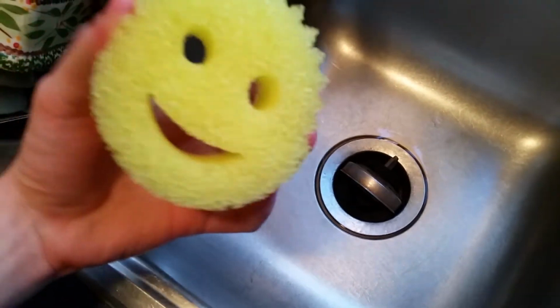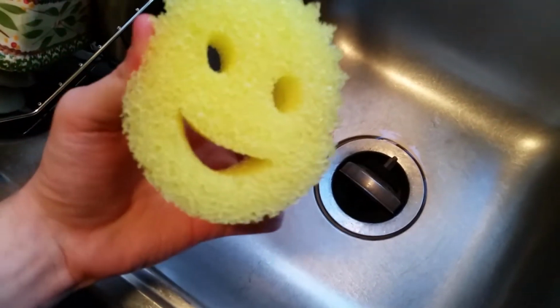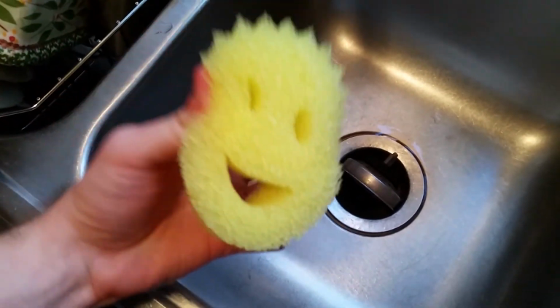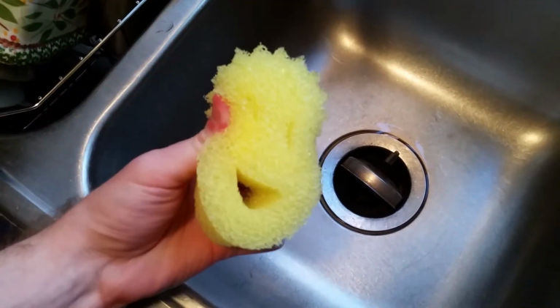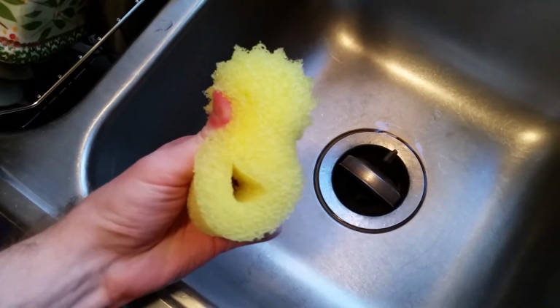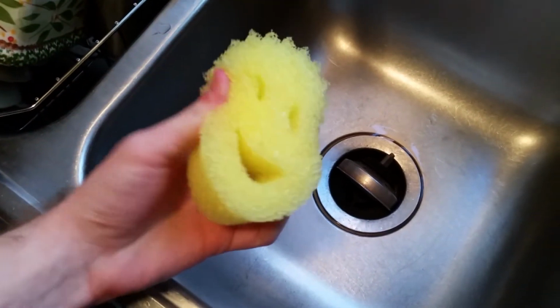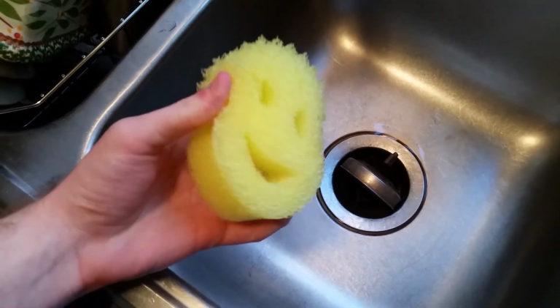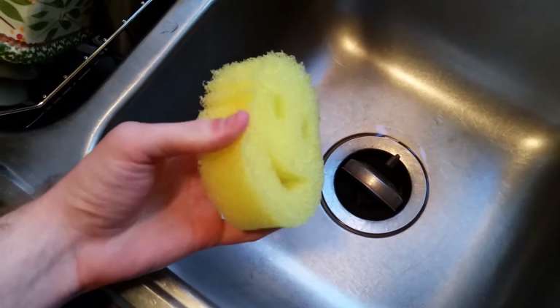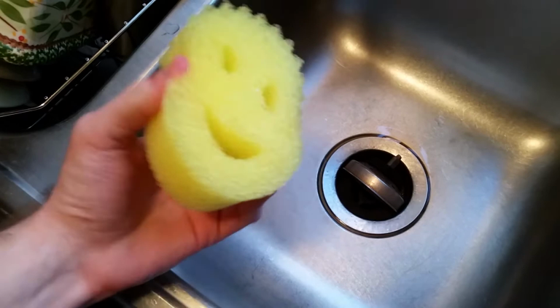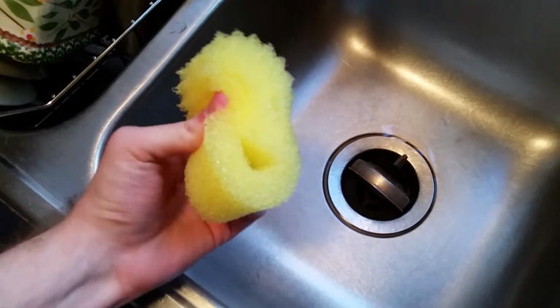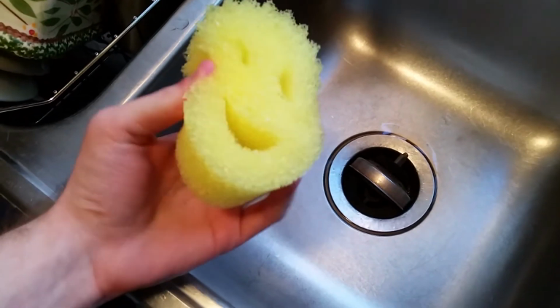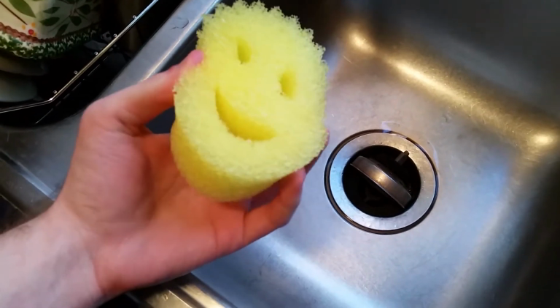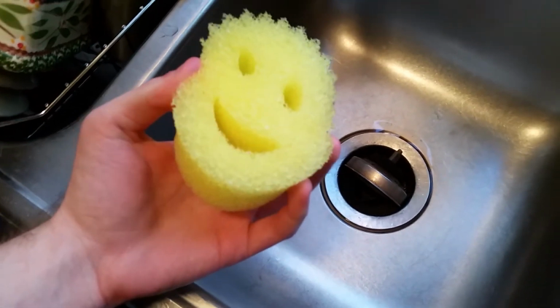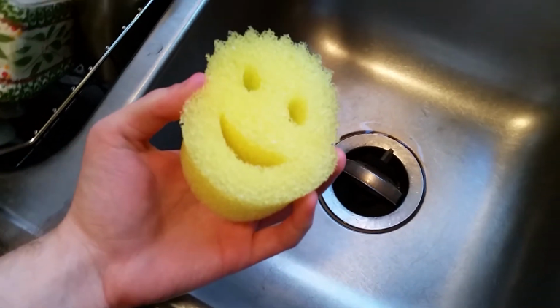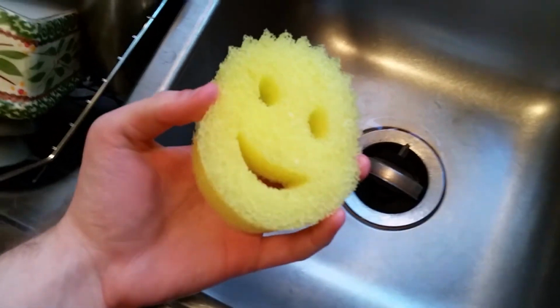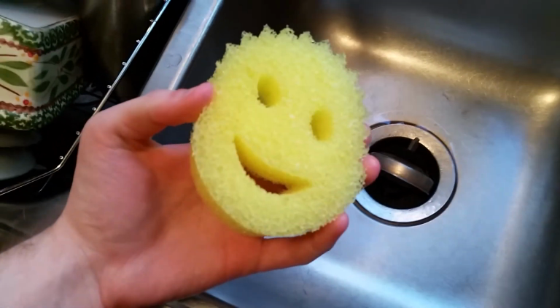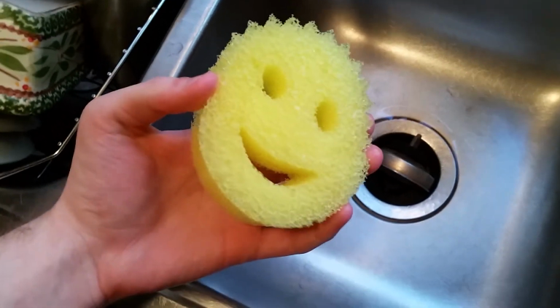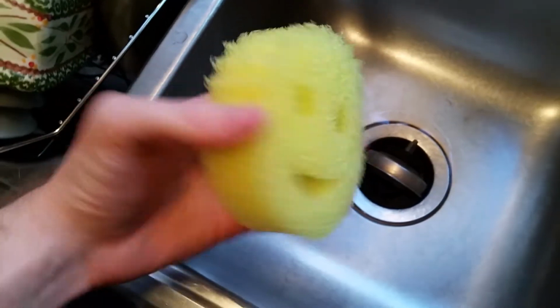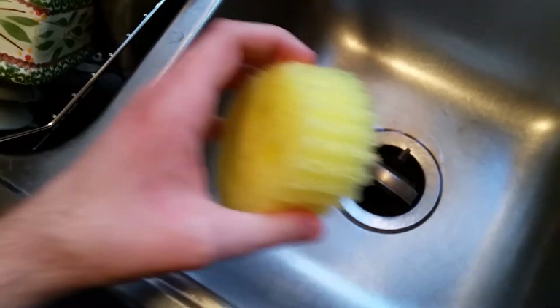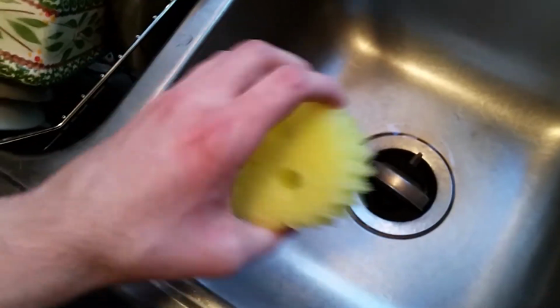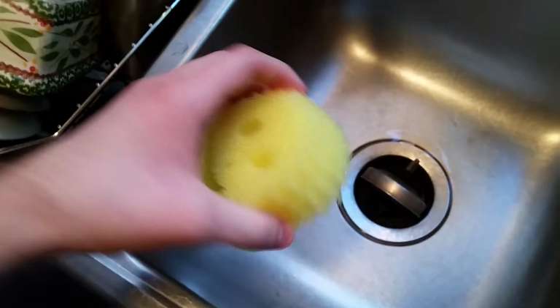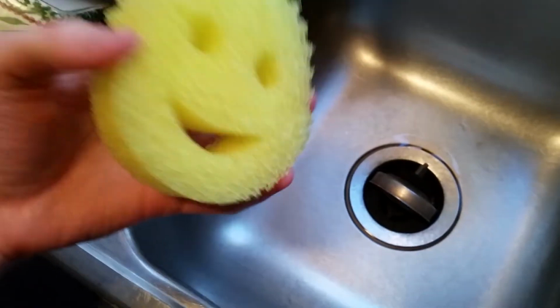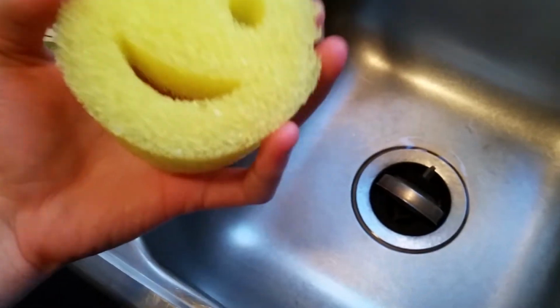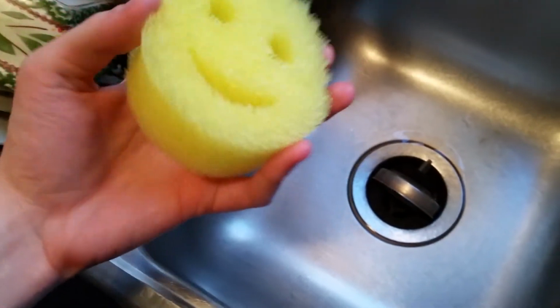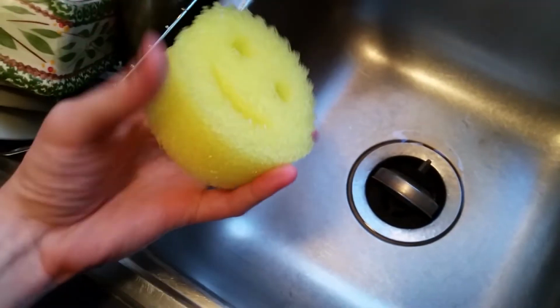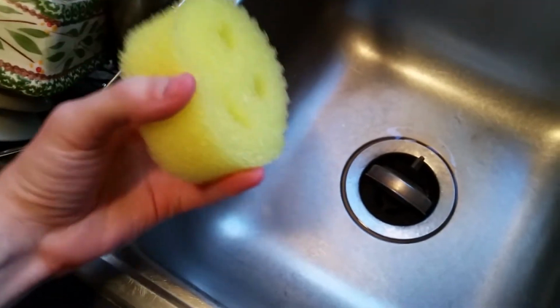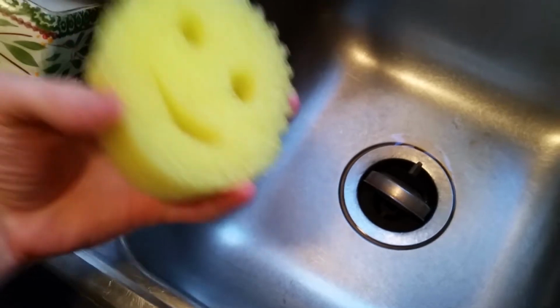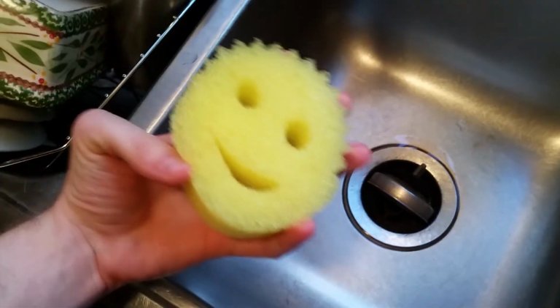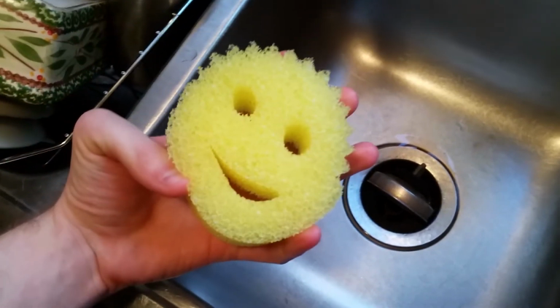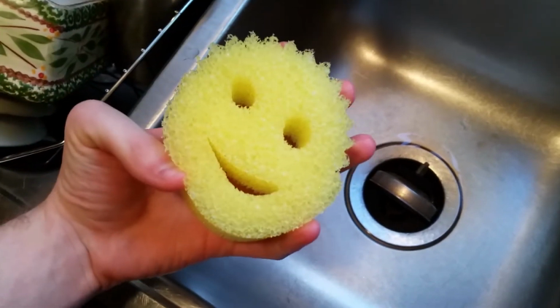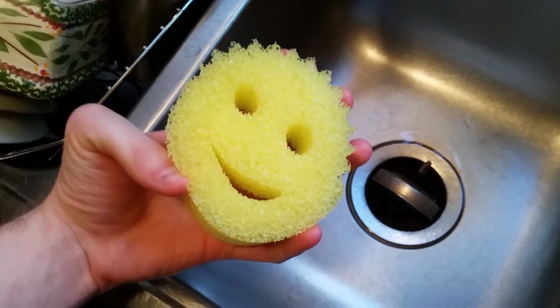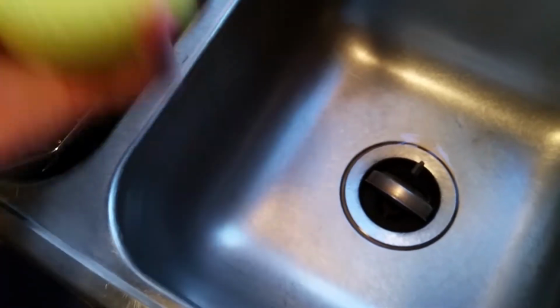When it's hot, you can easily squish it and squeeze it like a regular sponge, and when it's cold, it's really coarse, sort of like a scrubber. So I'm going to show you how that works.